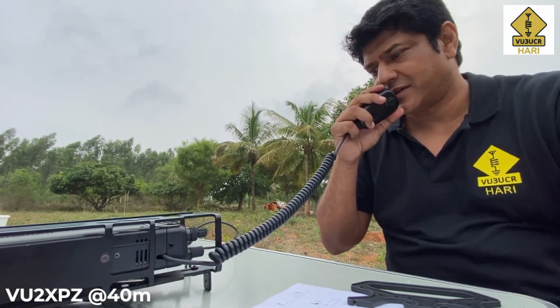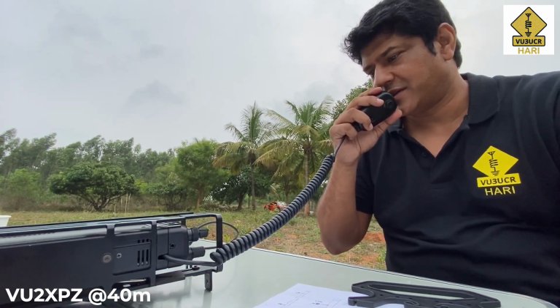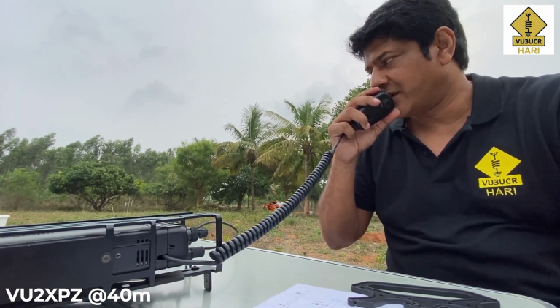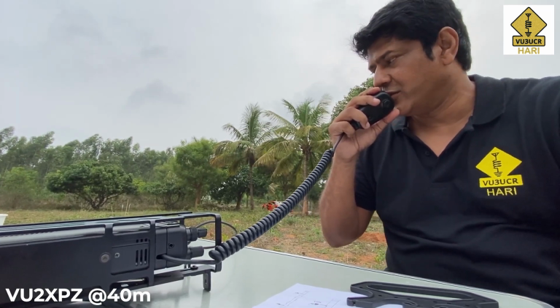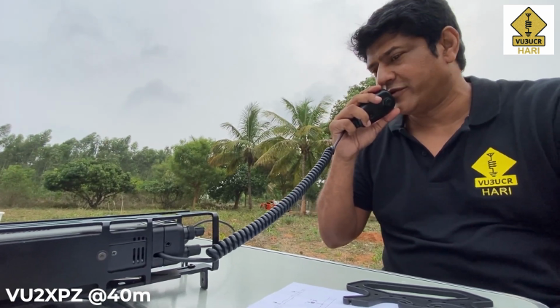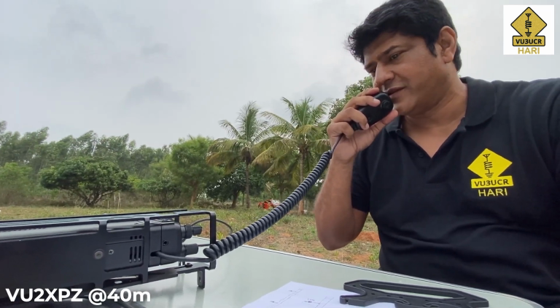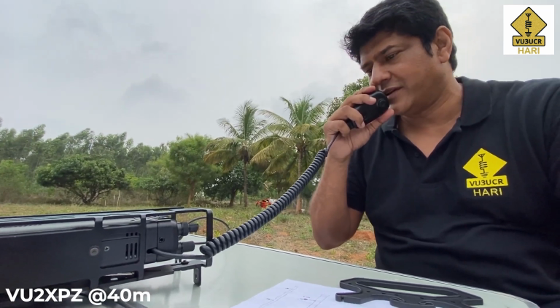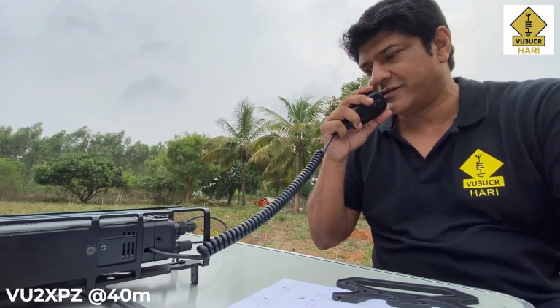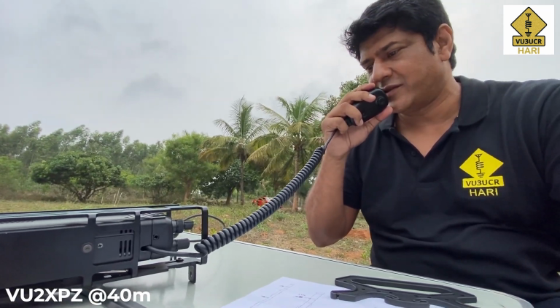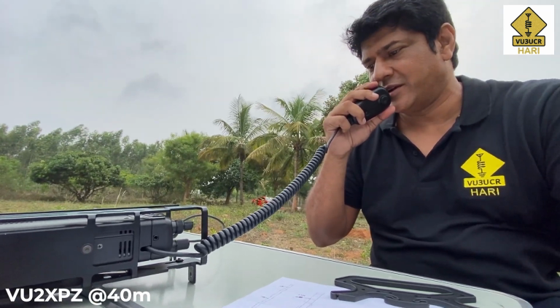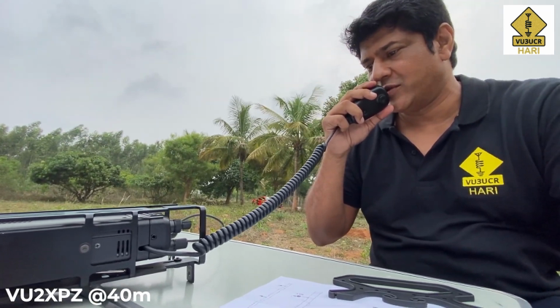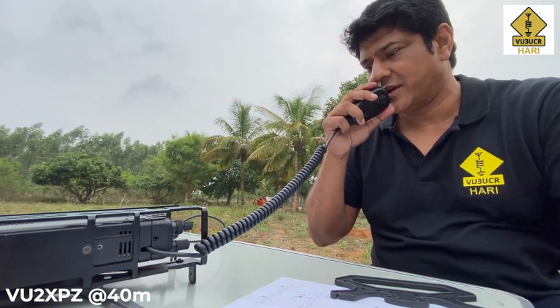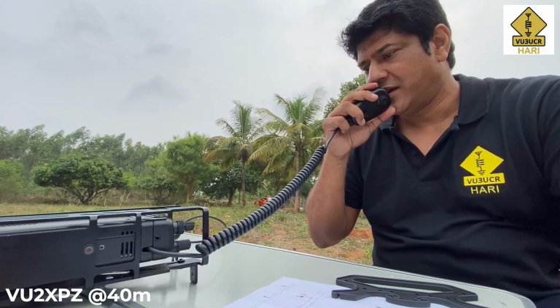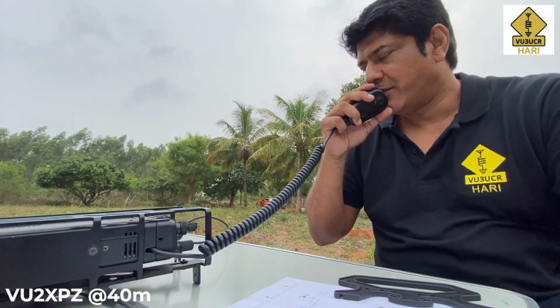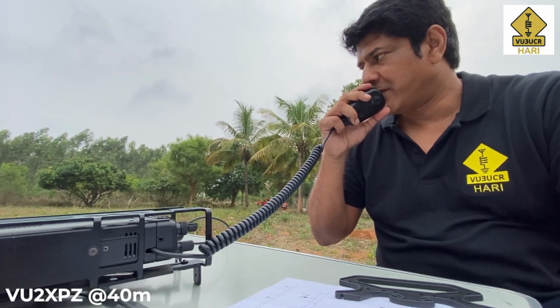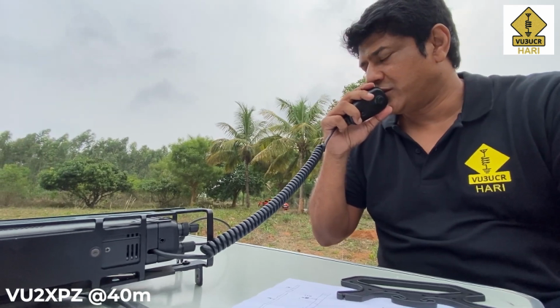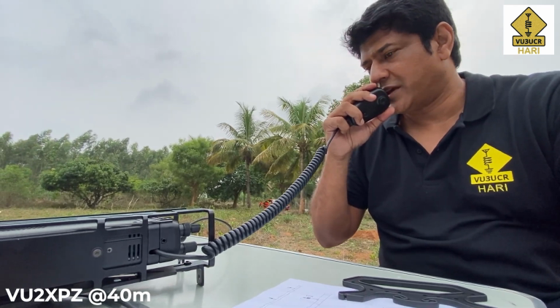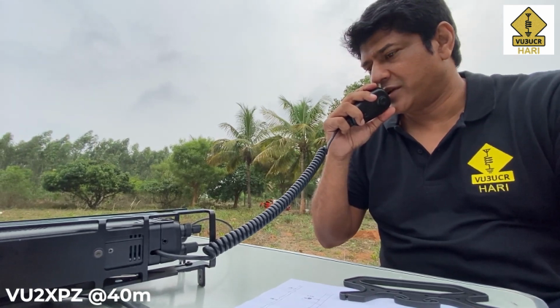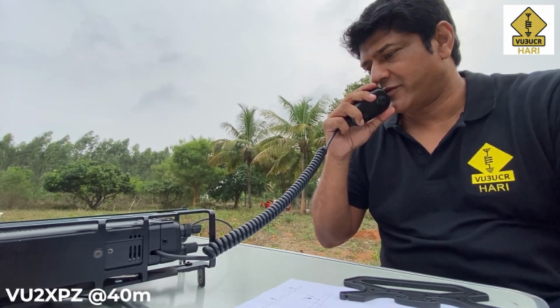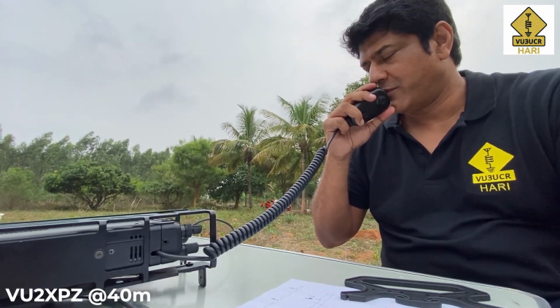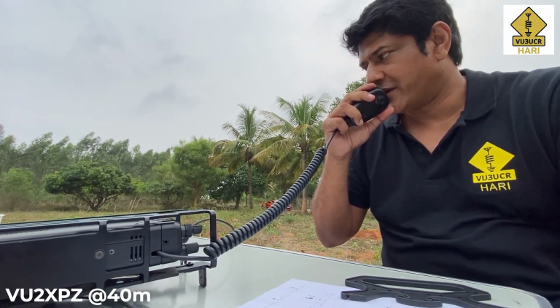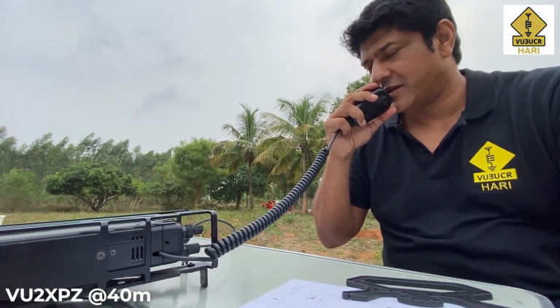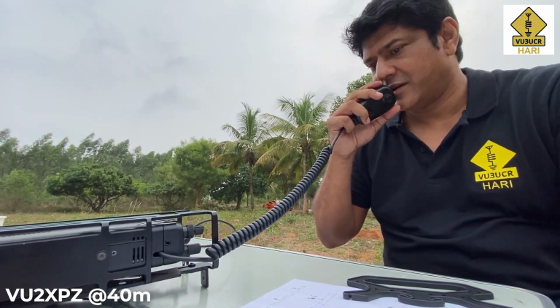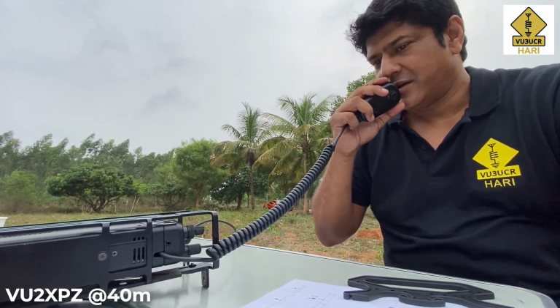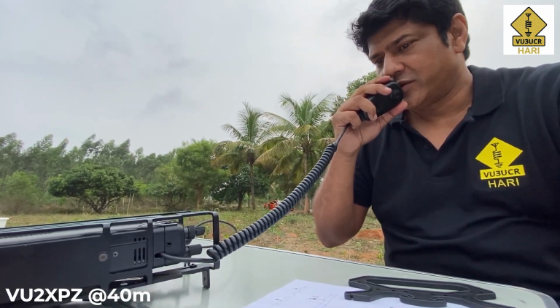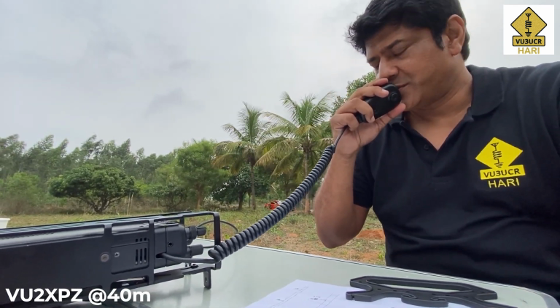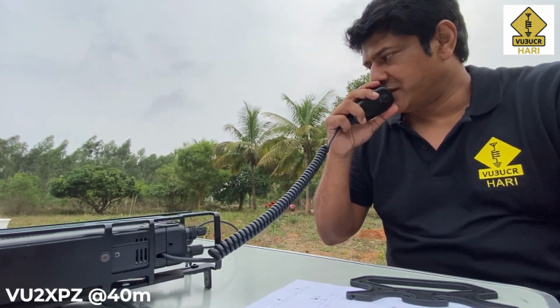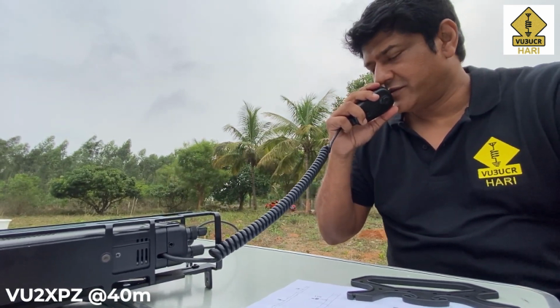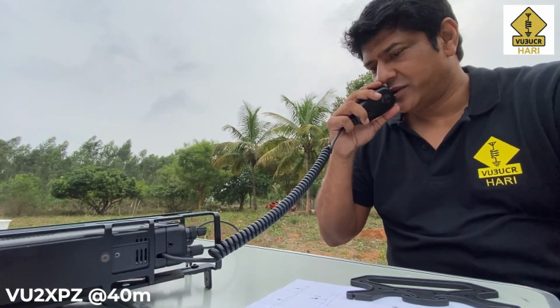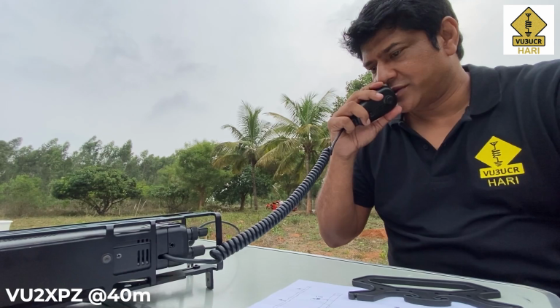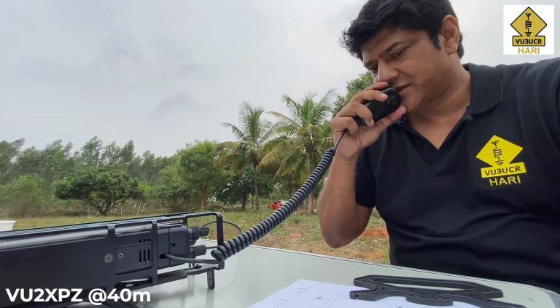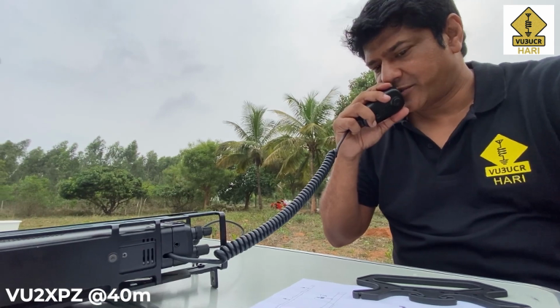I am getting you beautiful even here — 5 to 10 dB over 9. Mic back to you. Thank you again for pulling me back in. VU2 XPZ, this is VU3 UCR standing back.